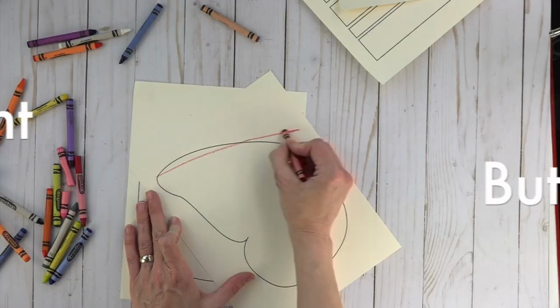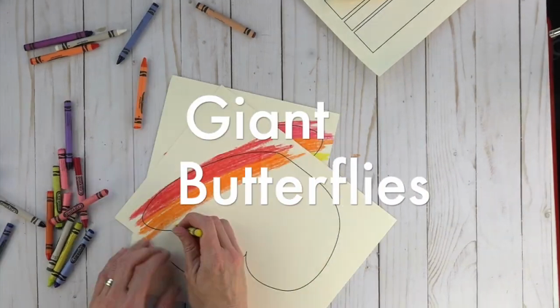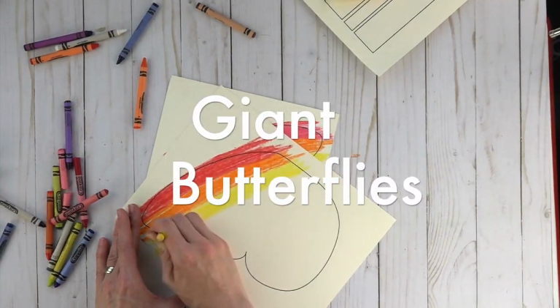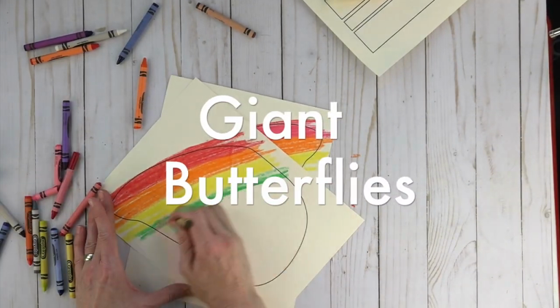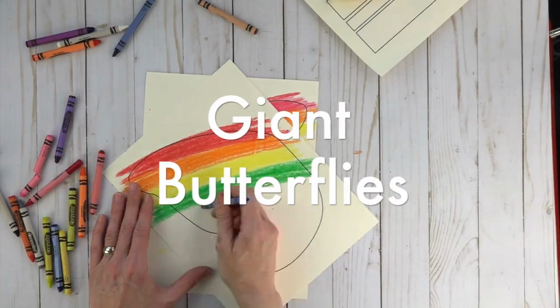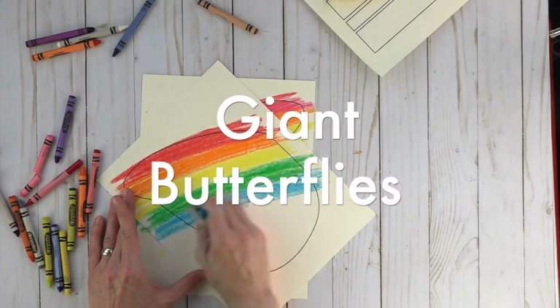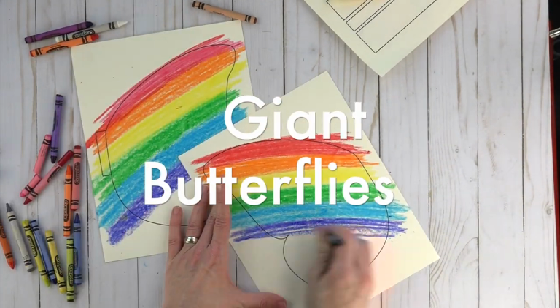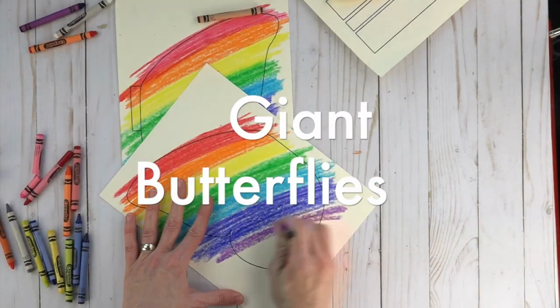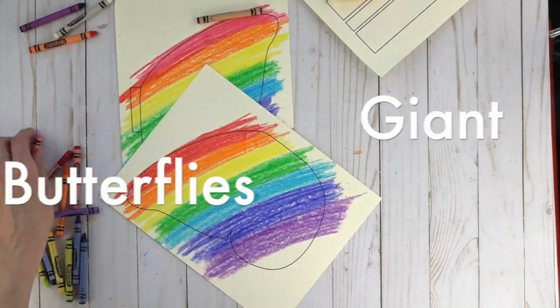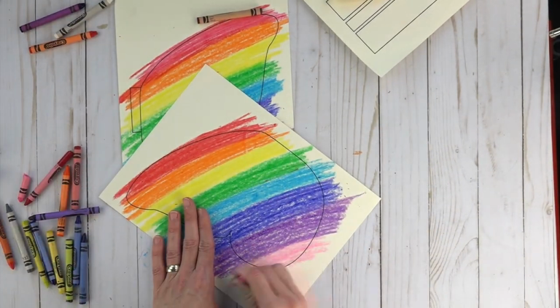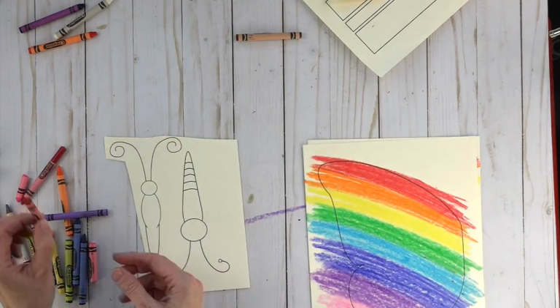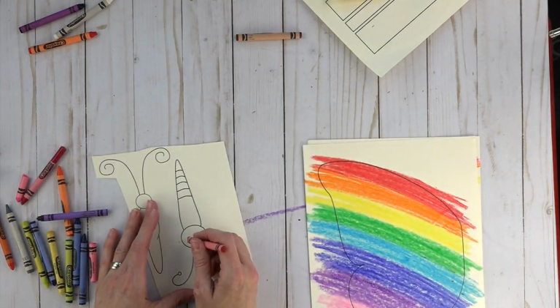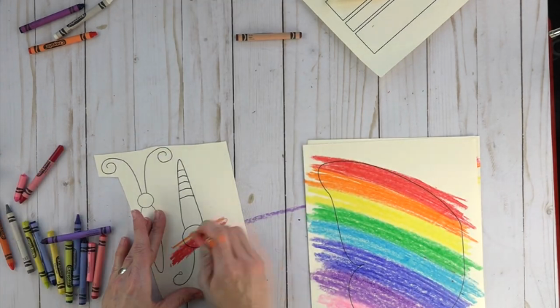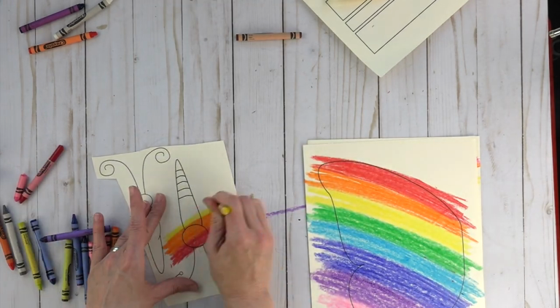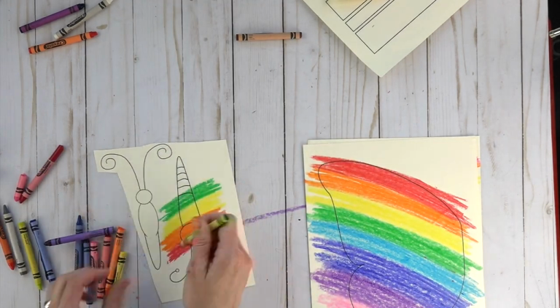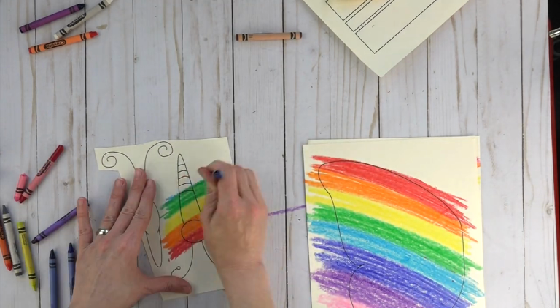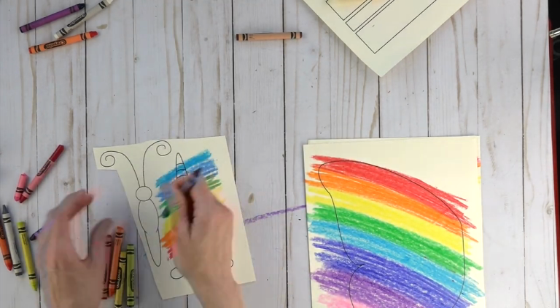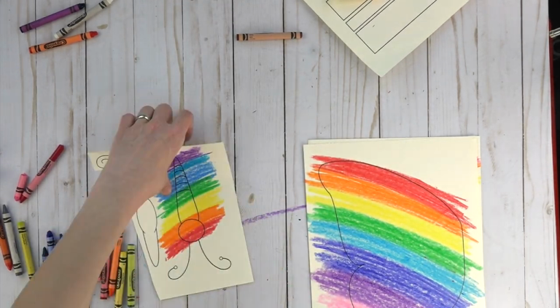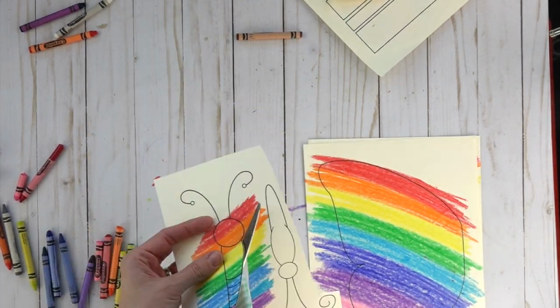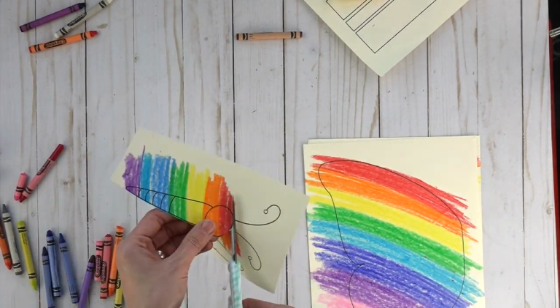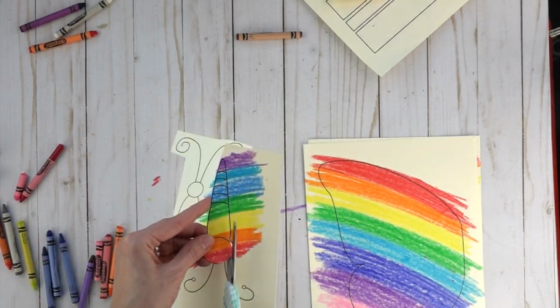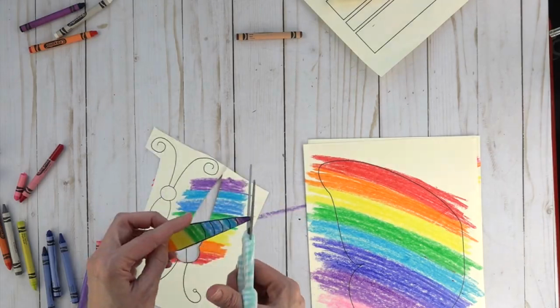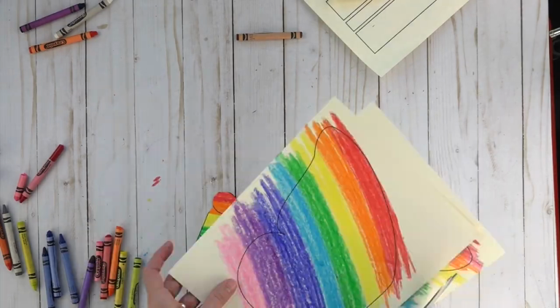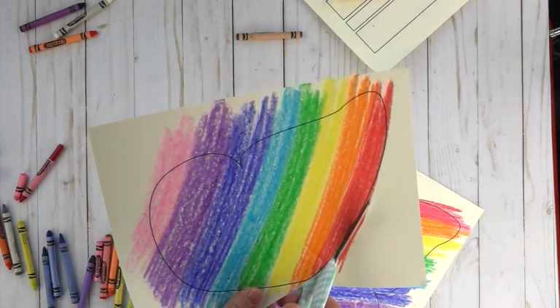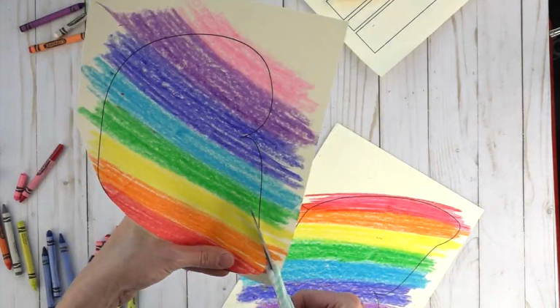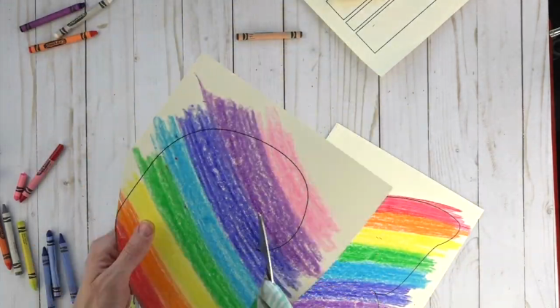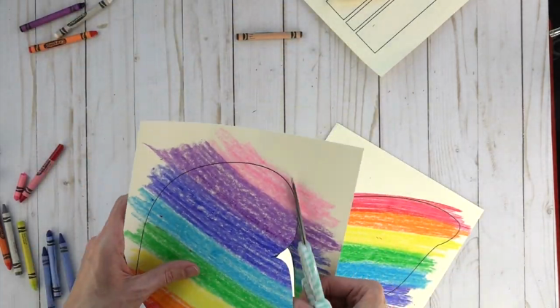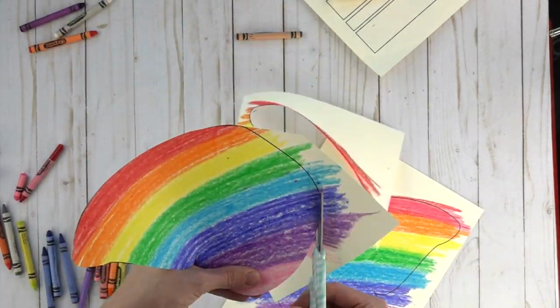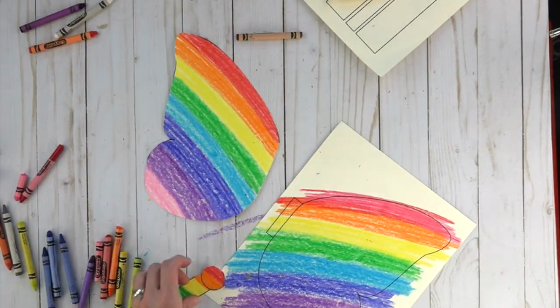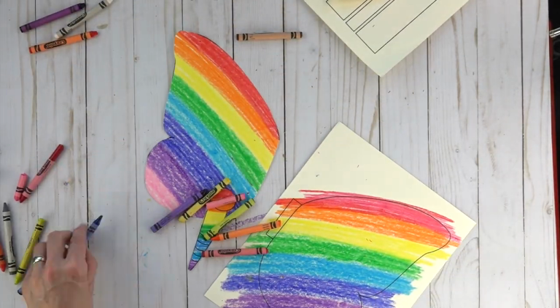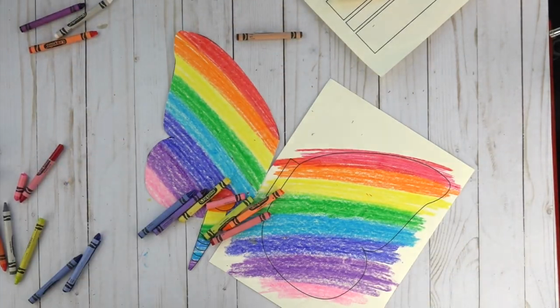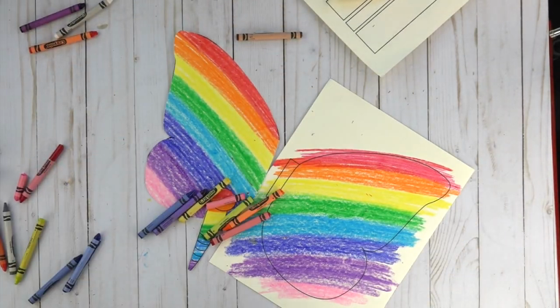Your full supply list as well as the blog post are both linked below. Okay, so let's make some butterflies. You have the option of four different butterflies. You do need to print it on card stock because it's going to need to be at least a little bit durable and you want the wings to go up and down correctly.